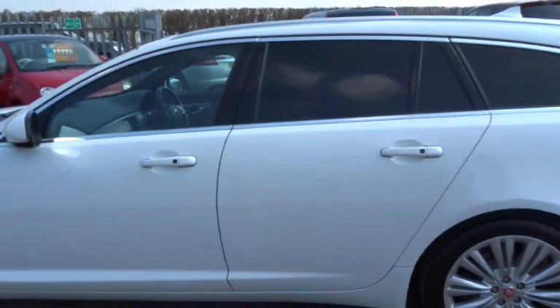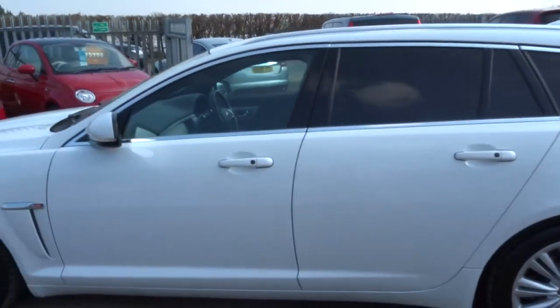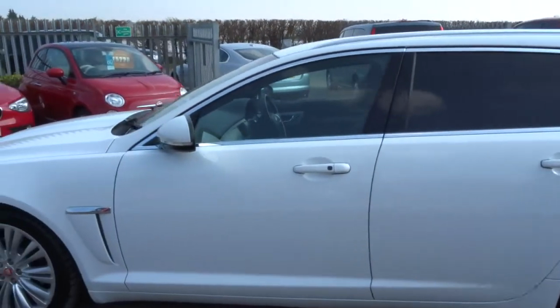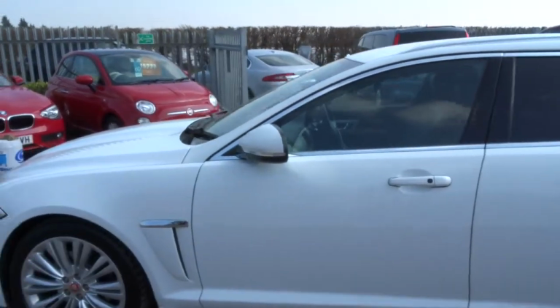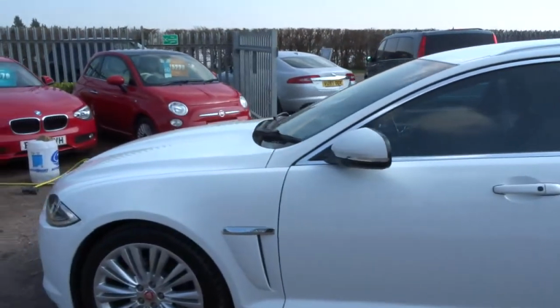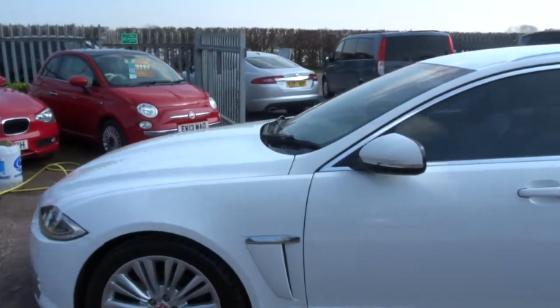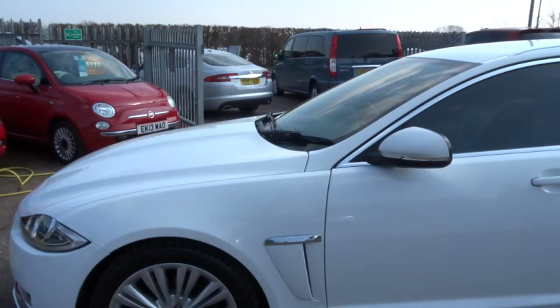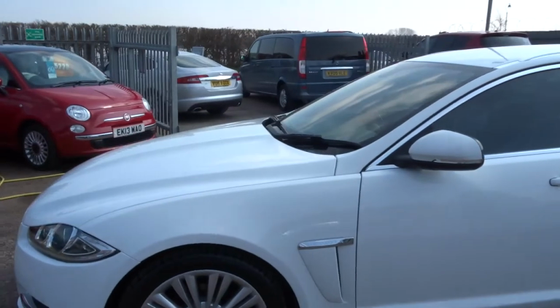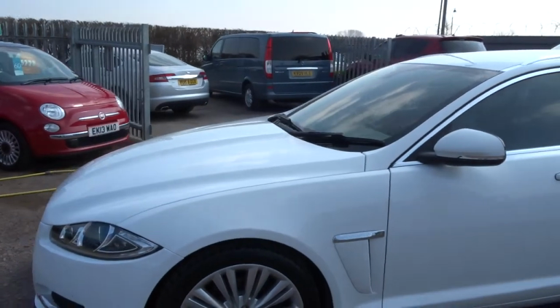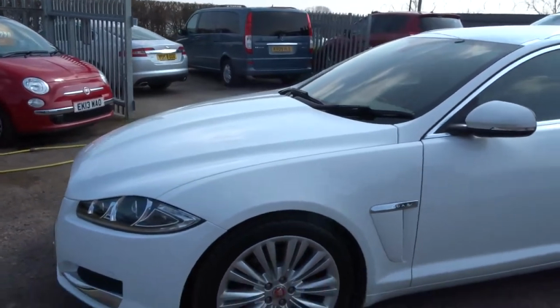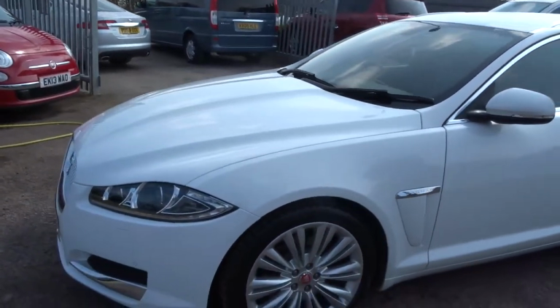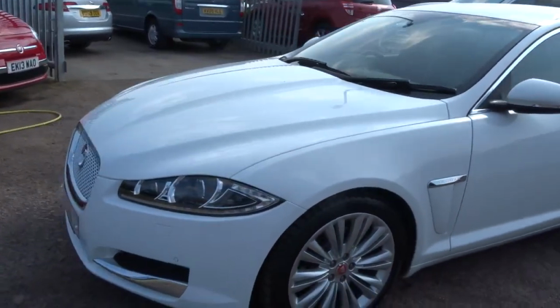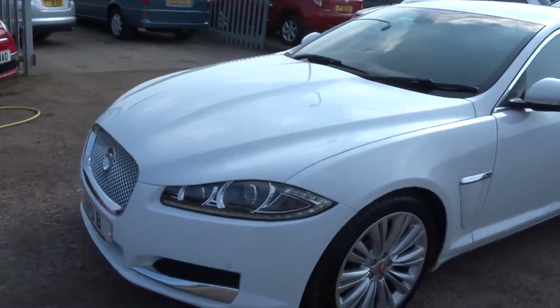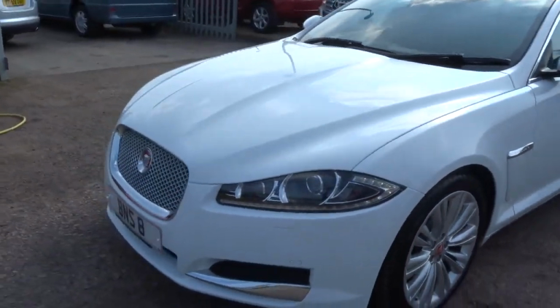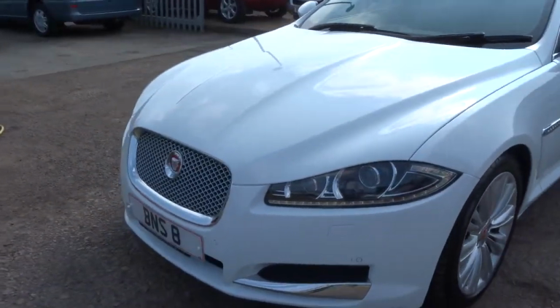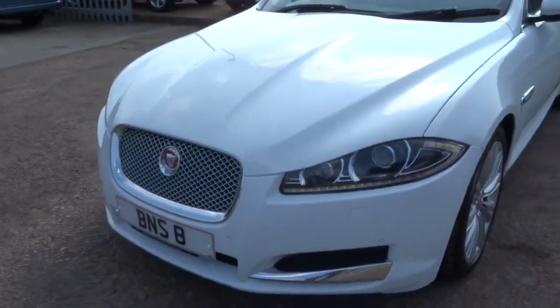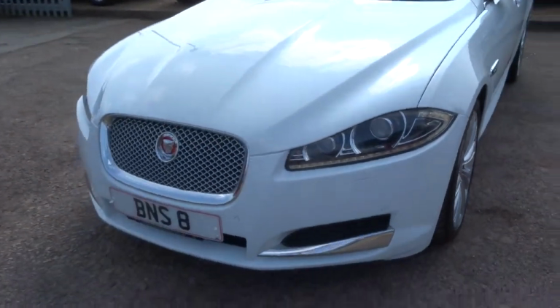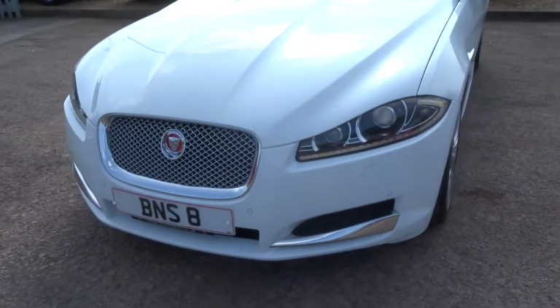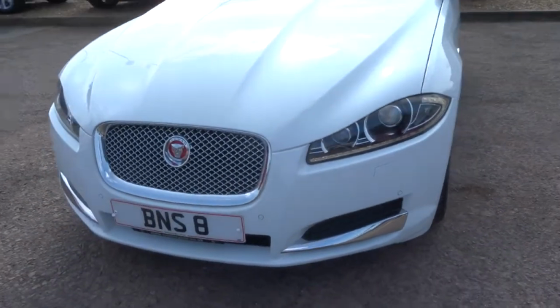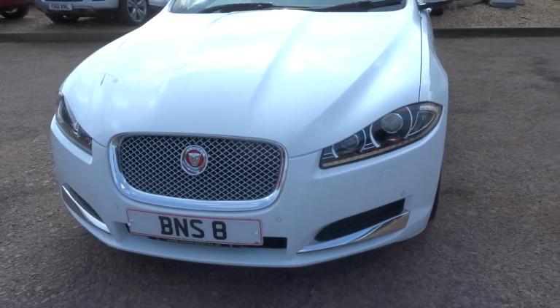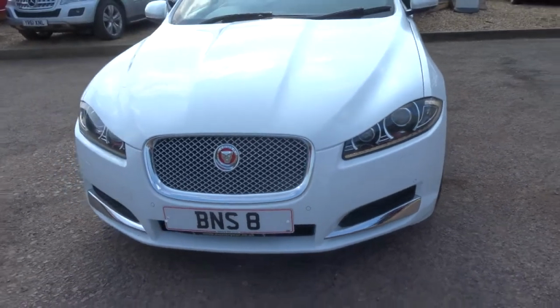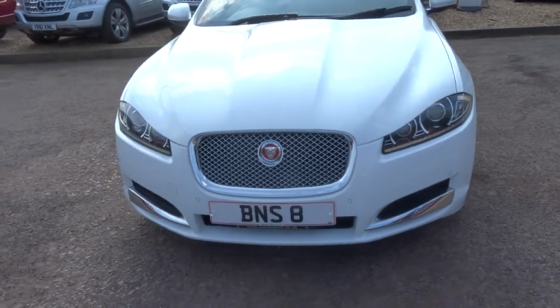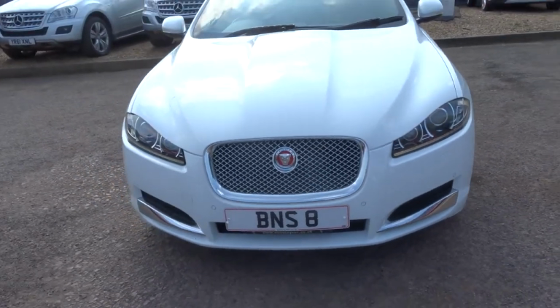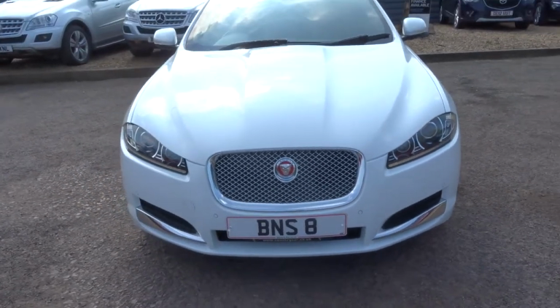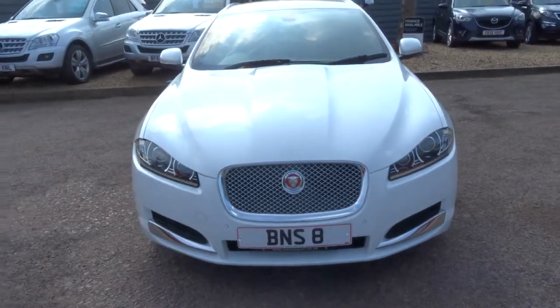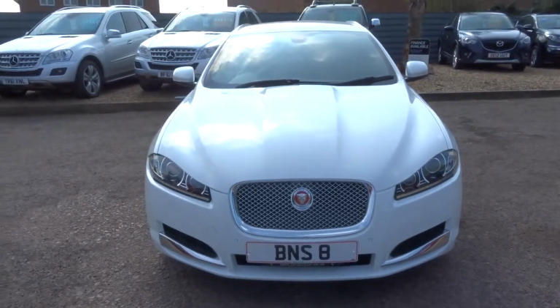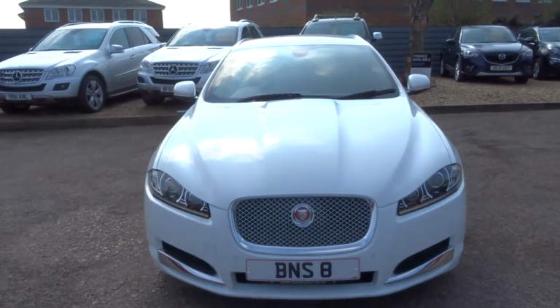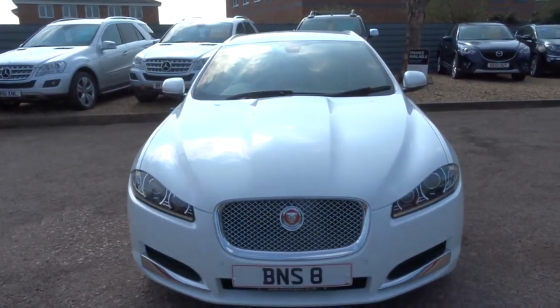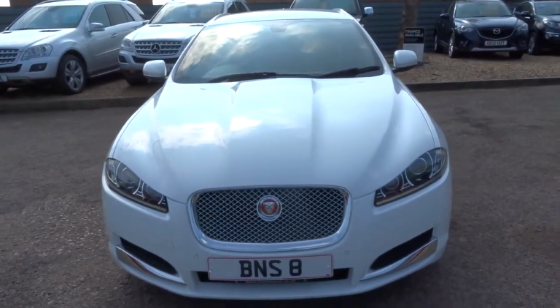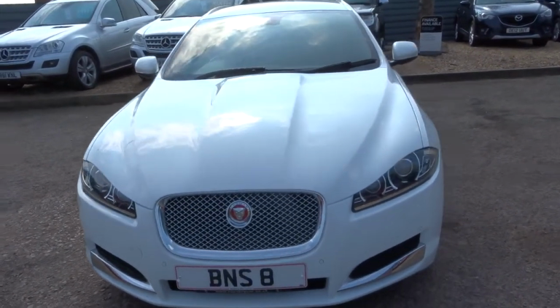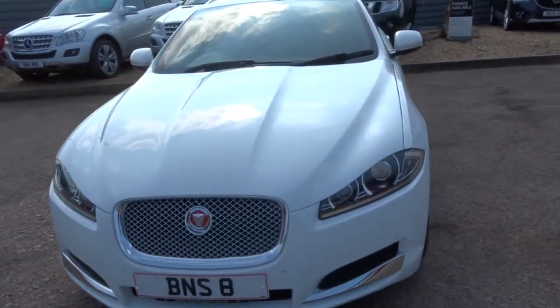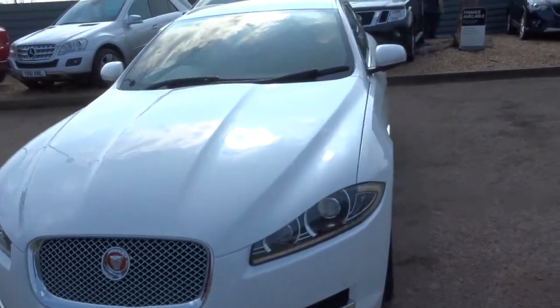This car's got privacy glass, keyless start, keyless entry, gorgeous daytime running lights, and comes with the original license plate.